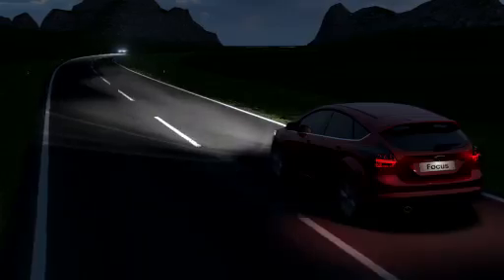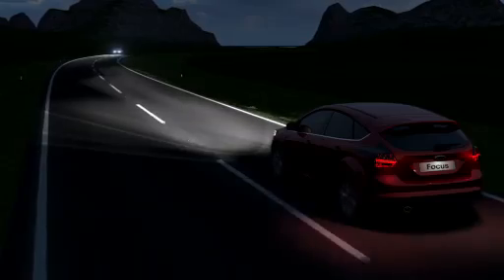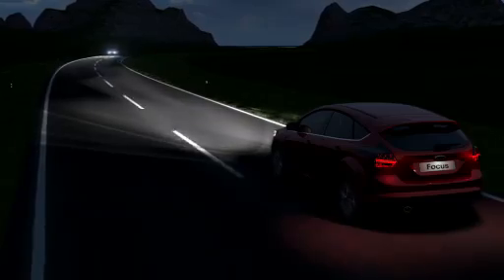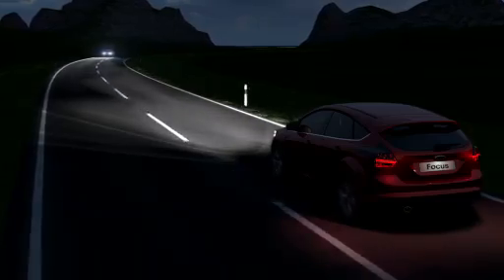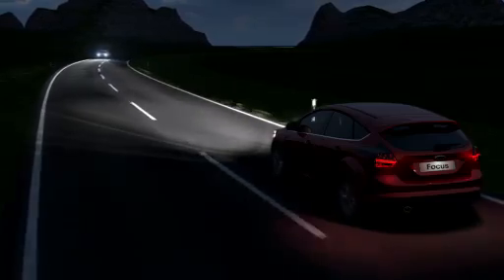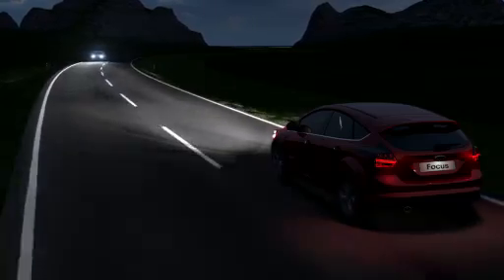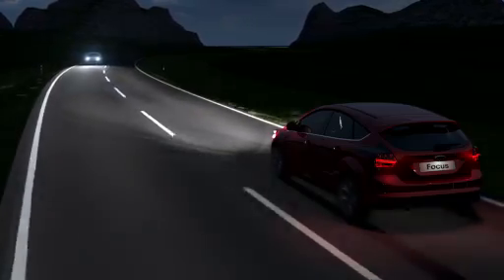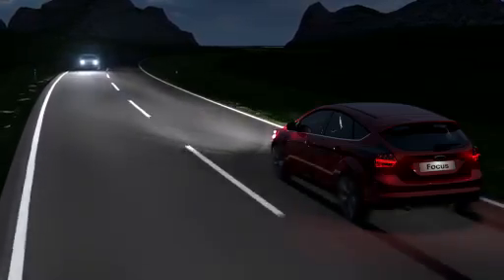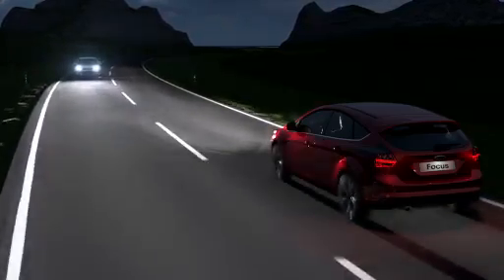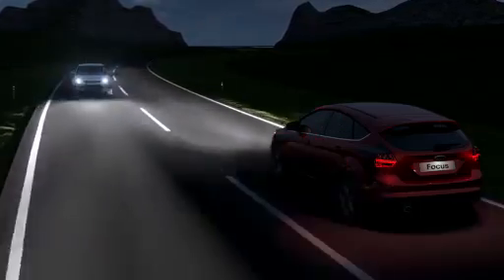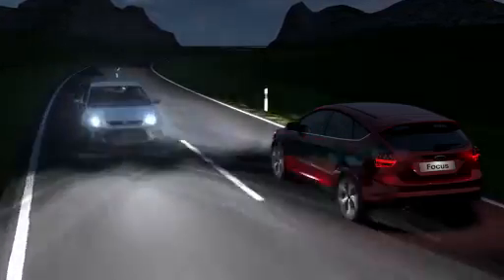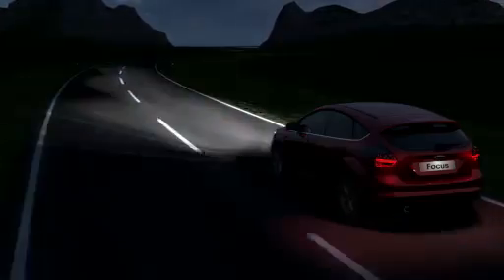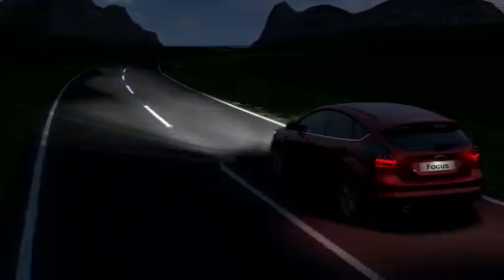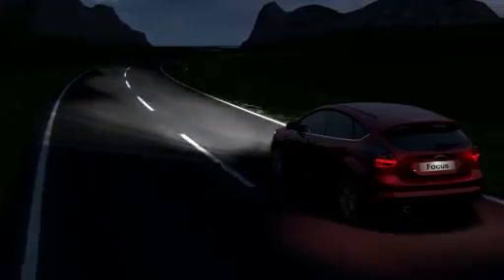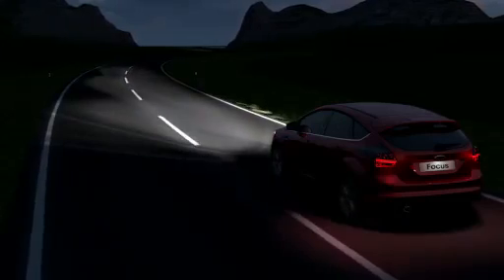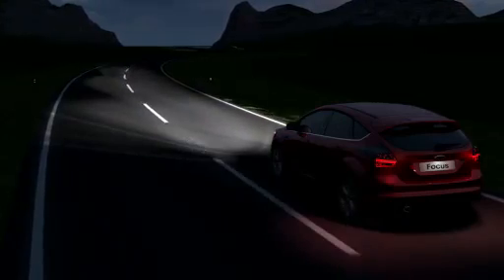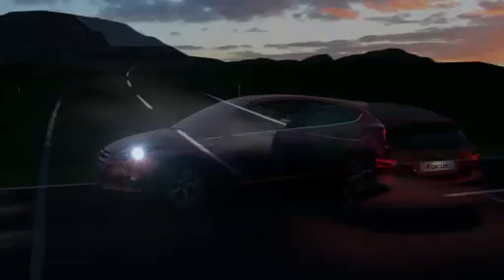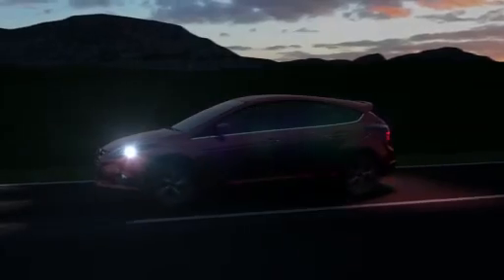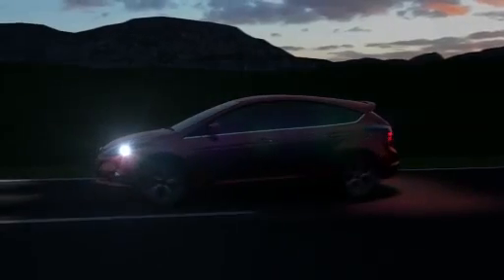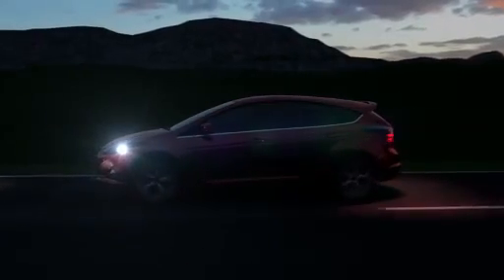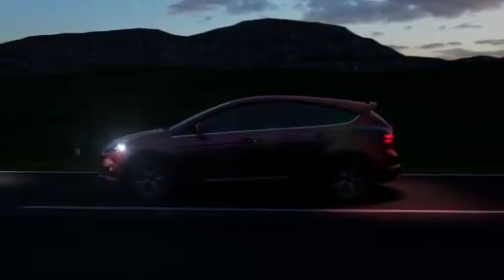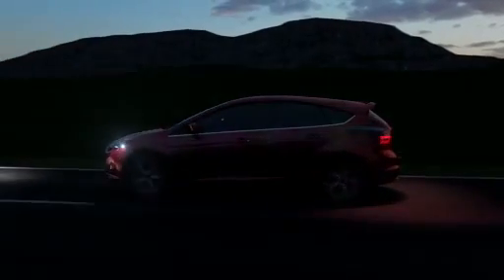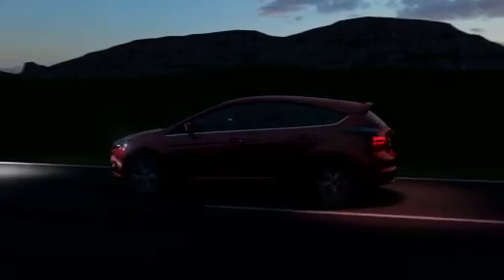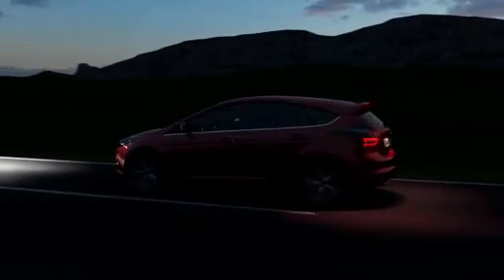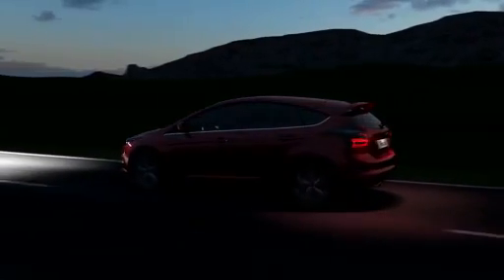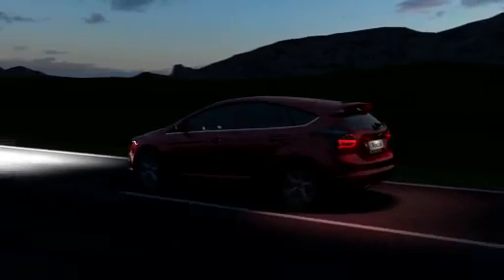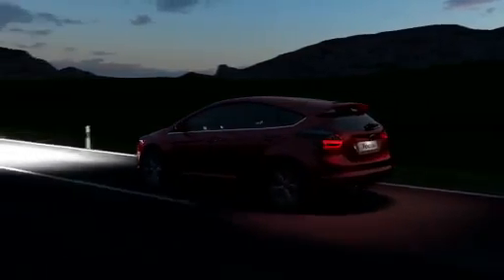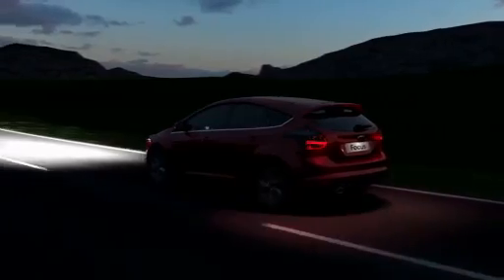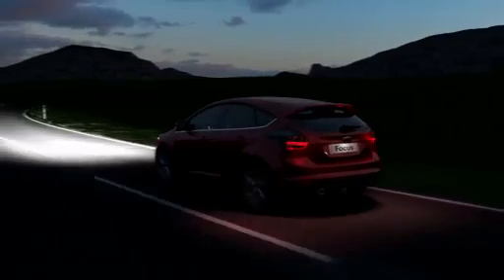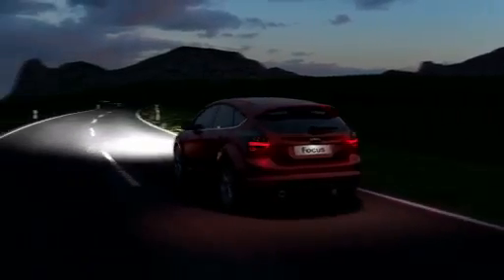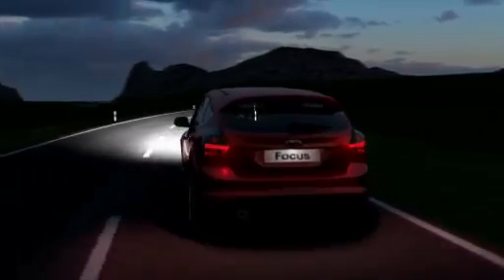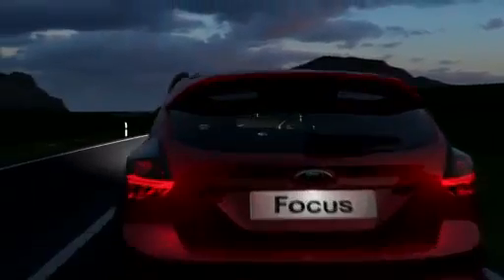Usually this occurs inadvertently and because drivers react too late to the oncoming traffic. The auto high beam system from Ford releases the driver from this task.